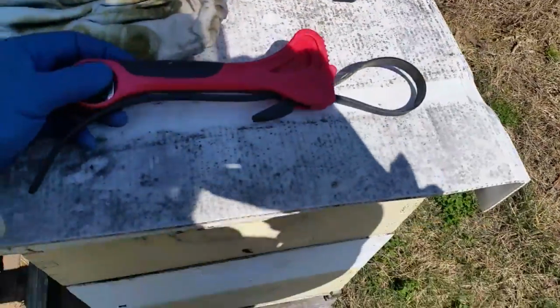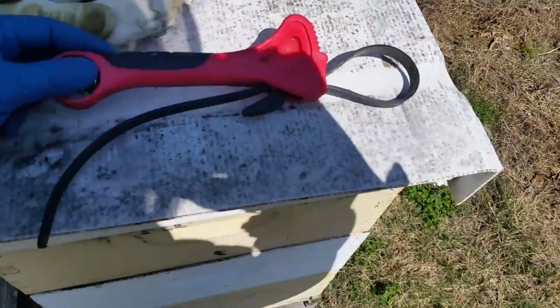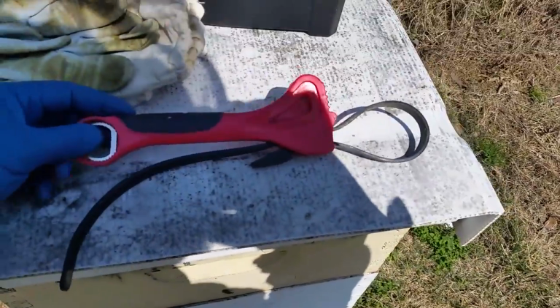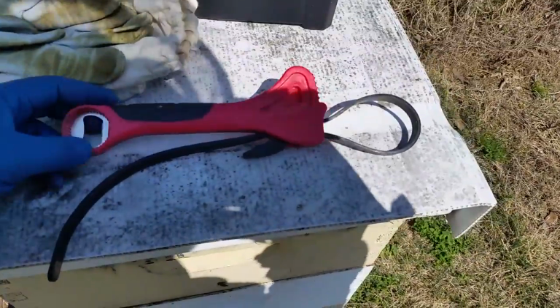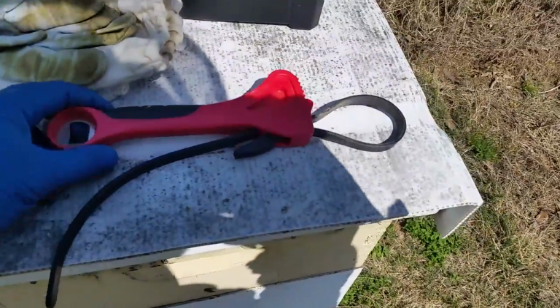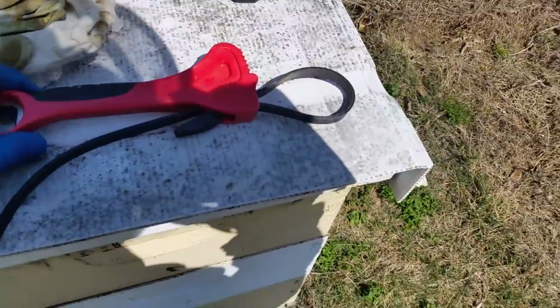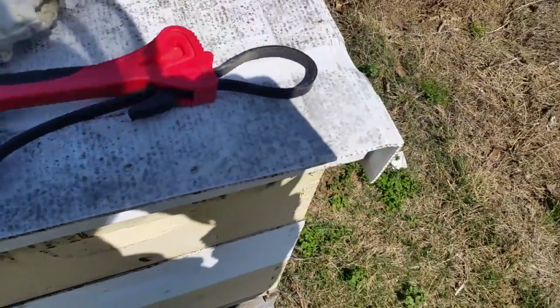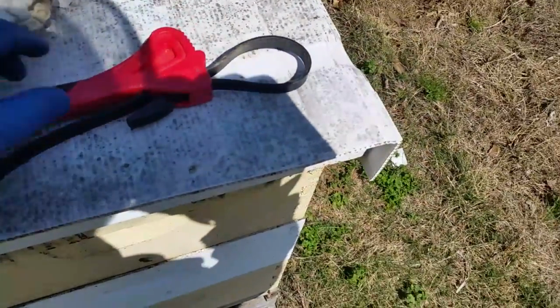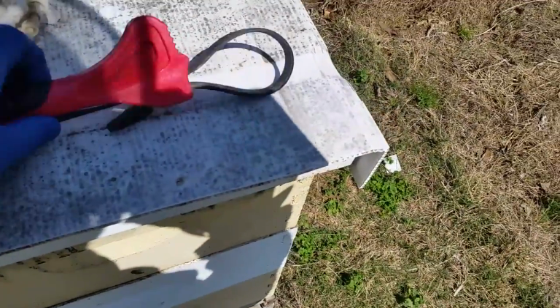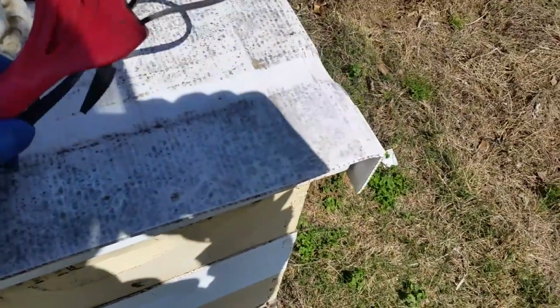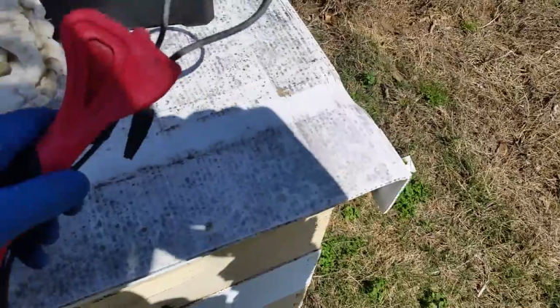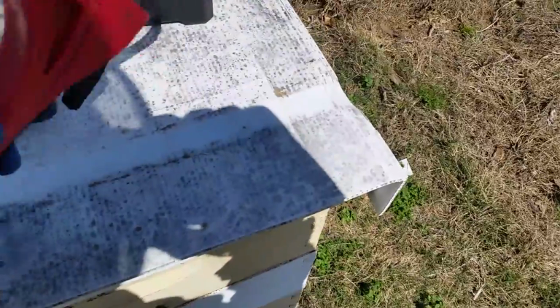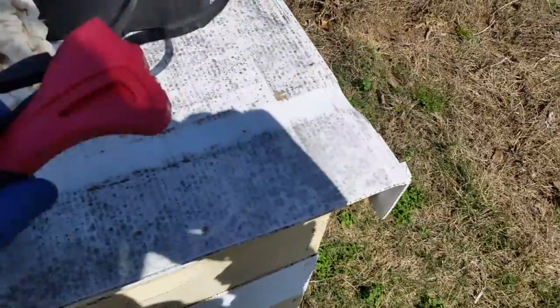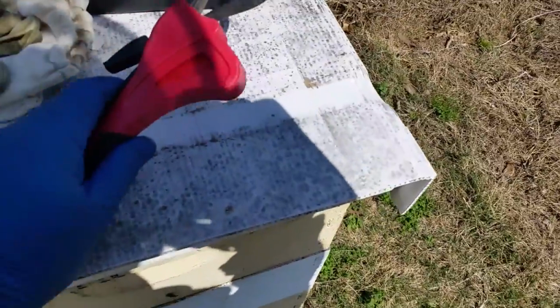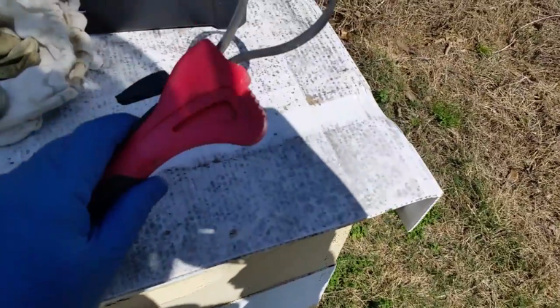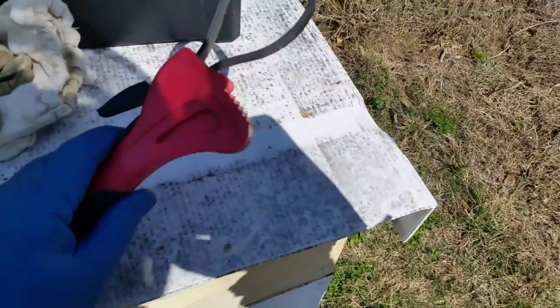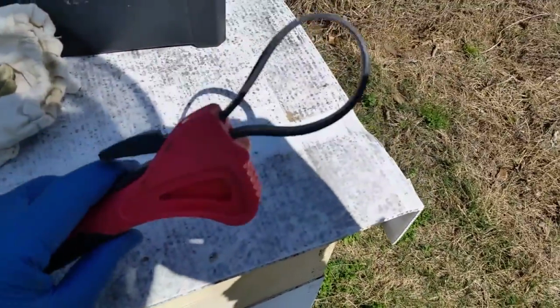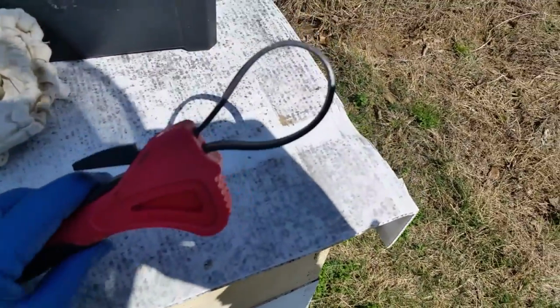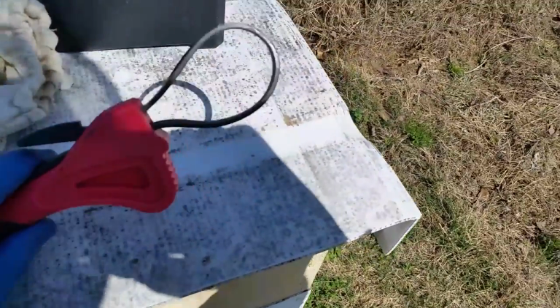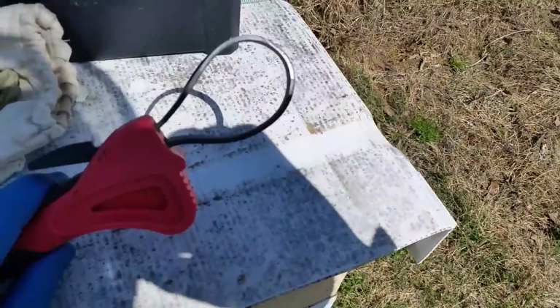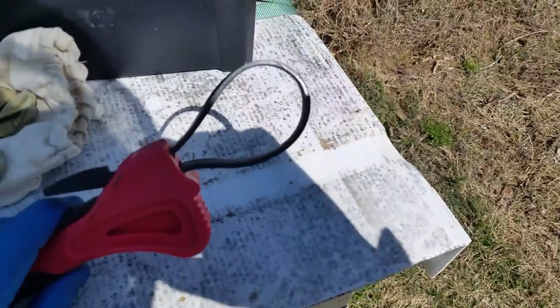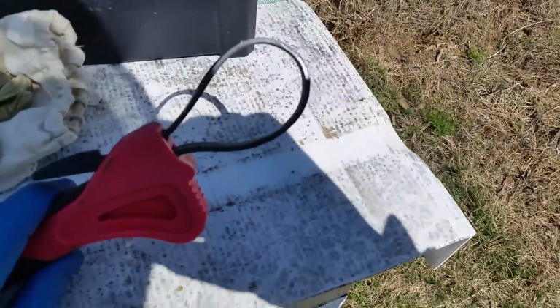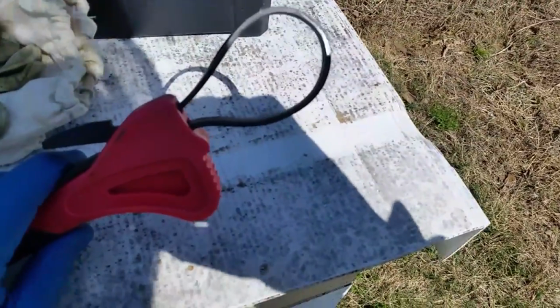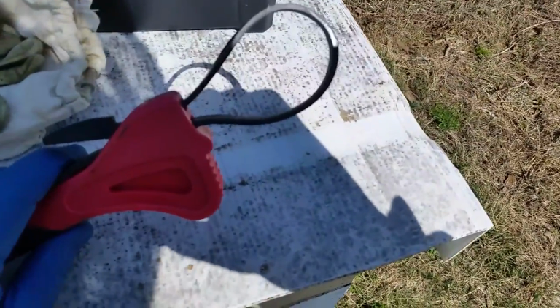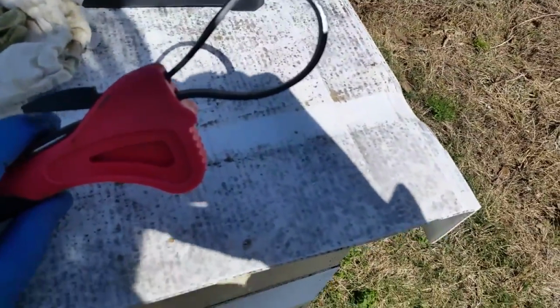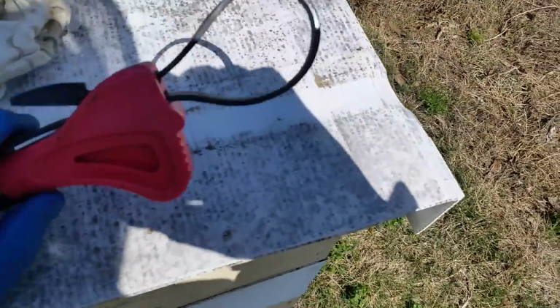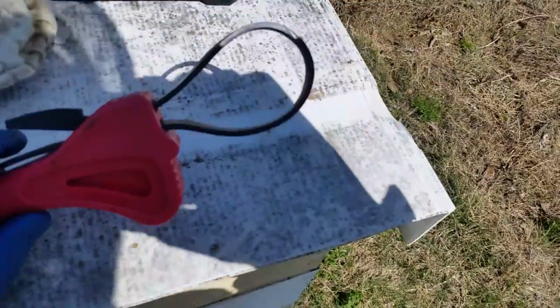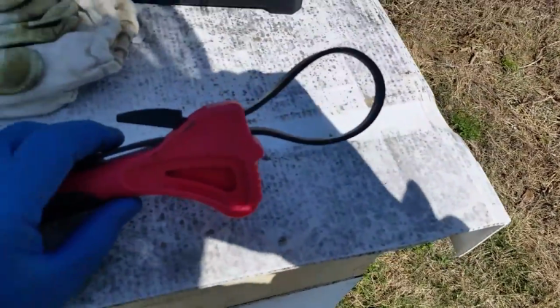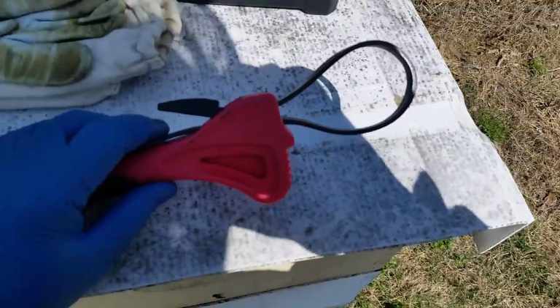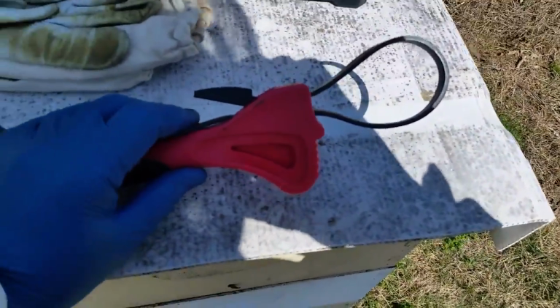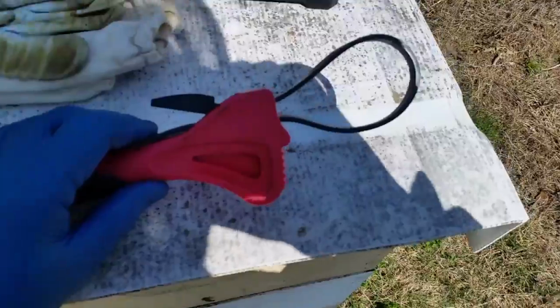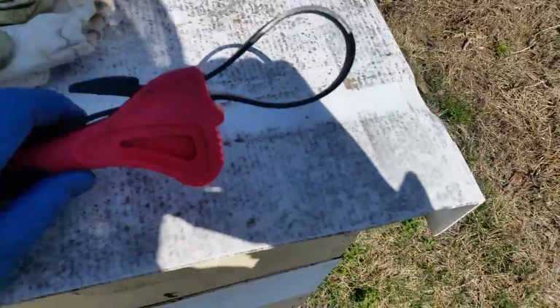I have a strap wrench, mainly for when I'm doing feeder jars and you have a lid that gets stuck. You can stick it around it and pull it tight.